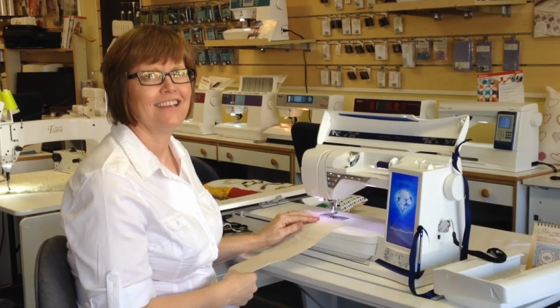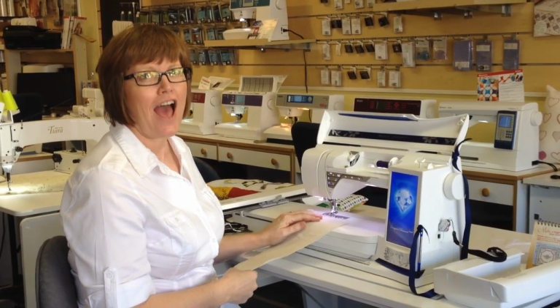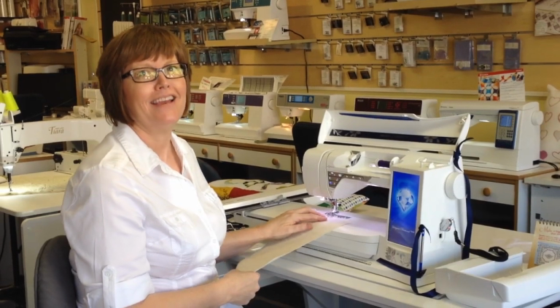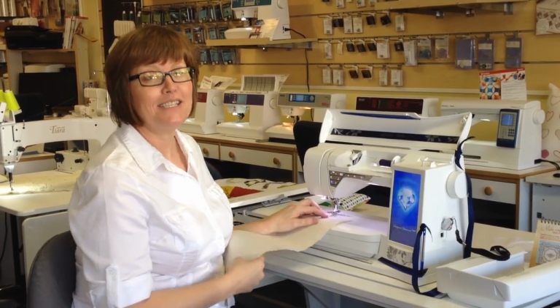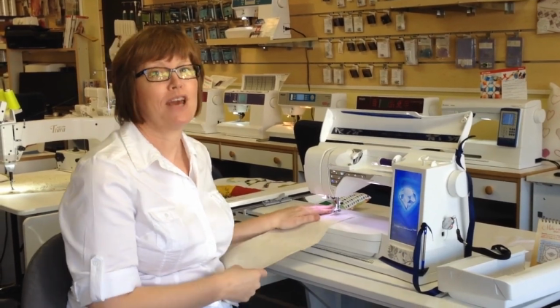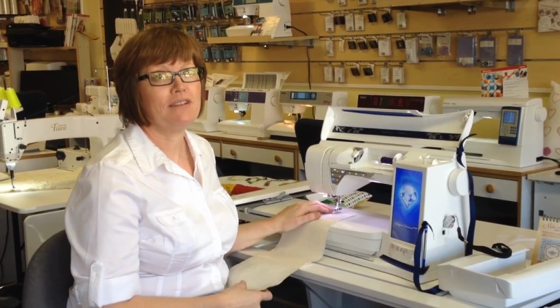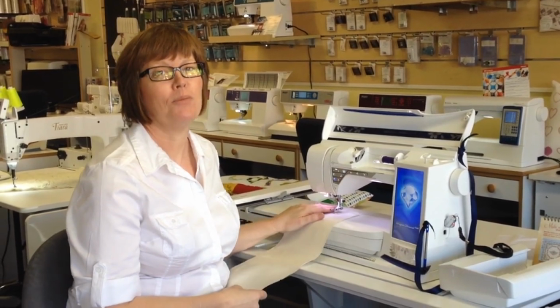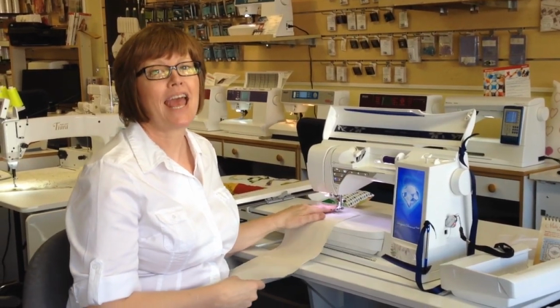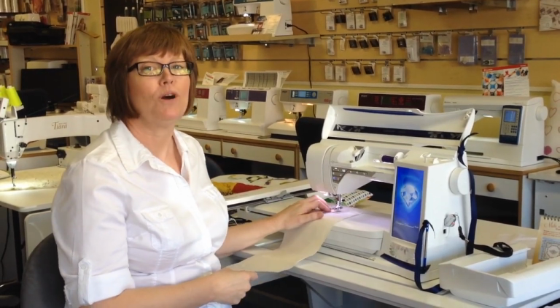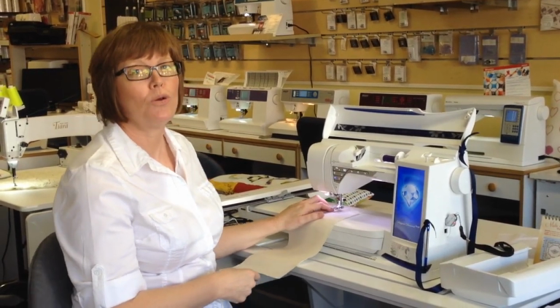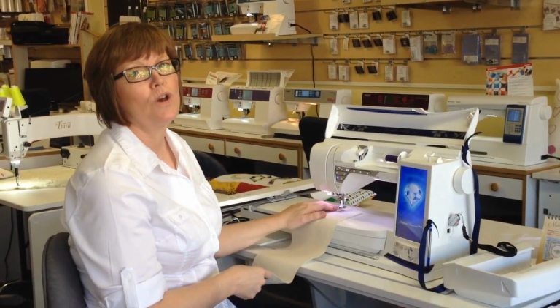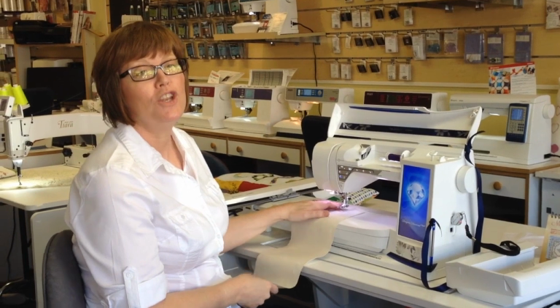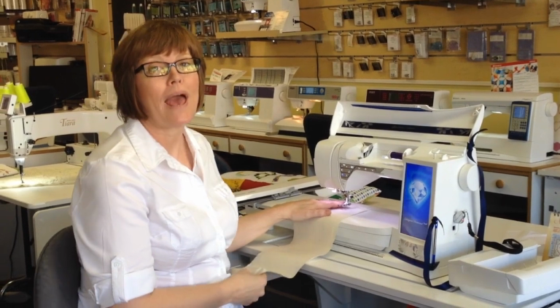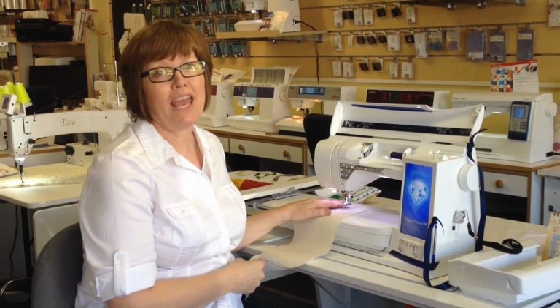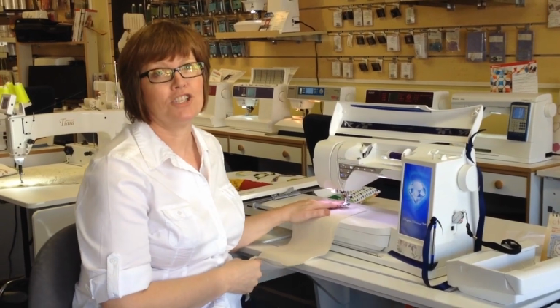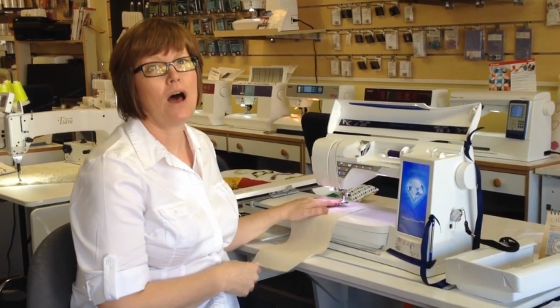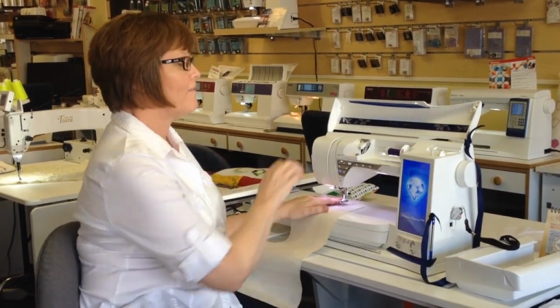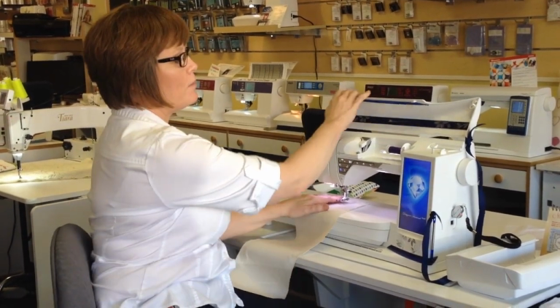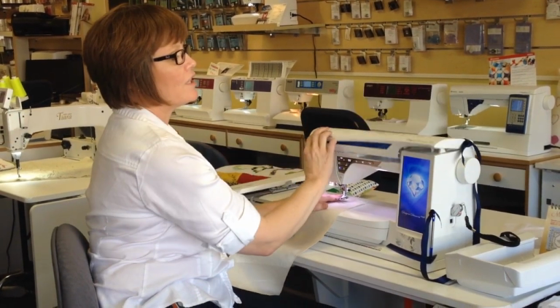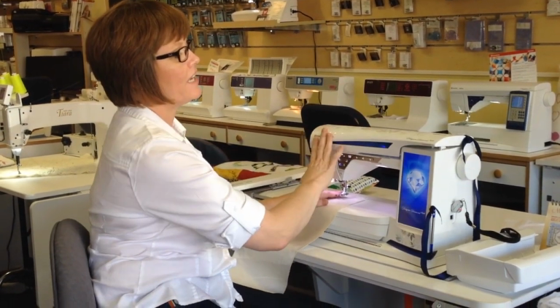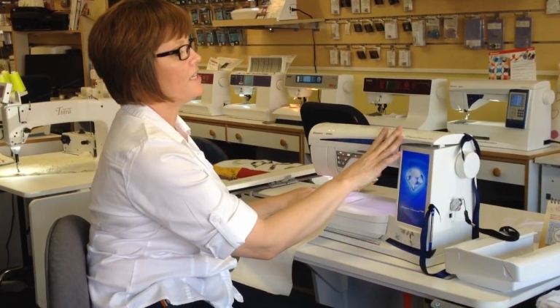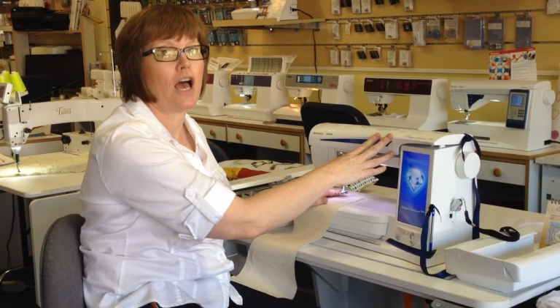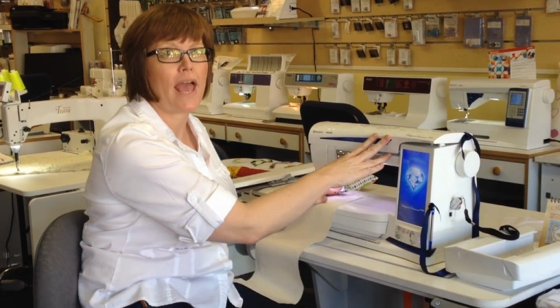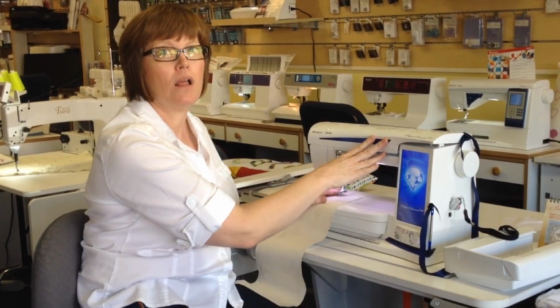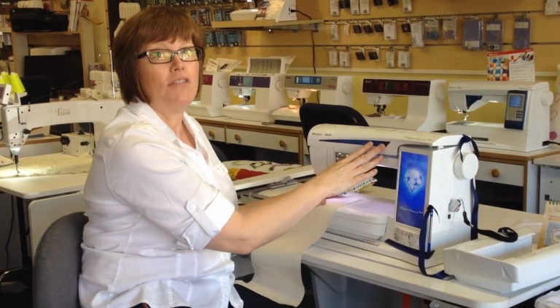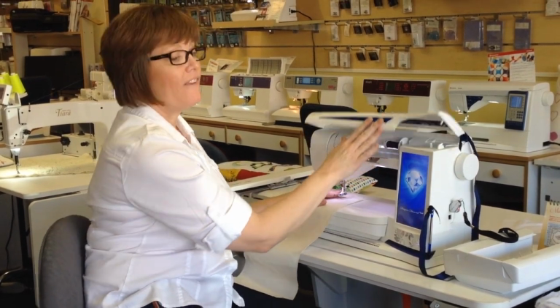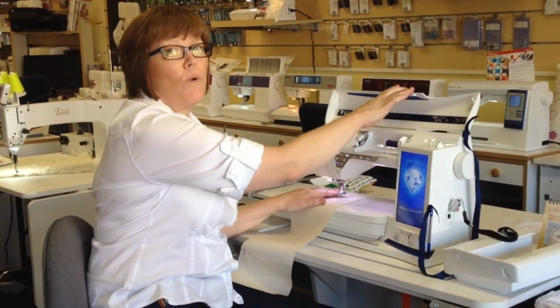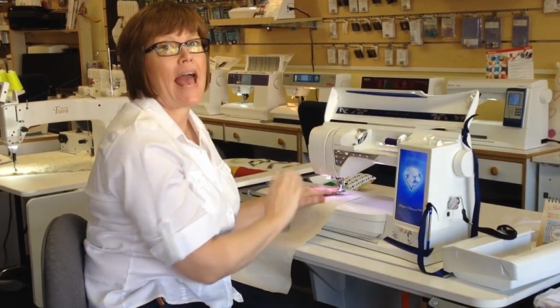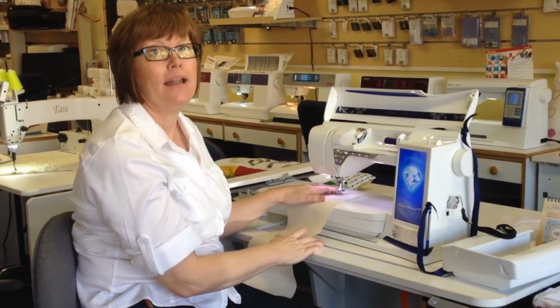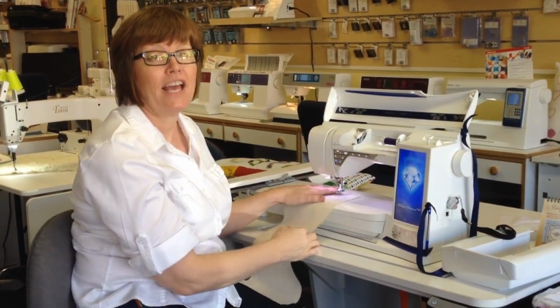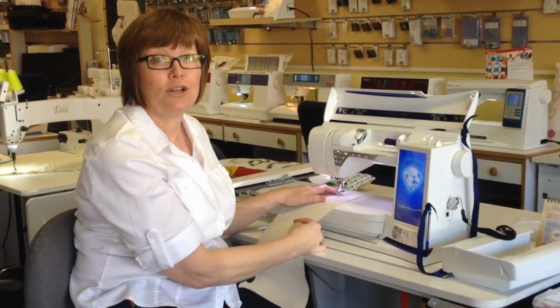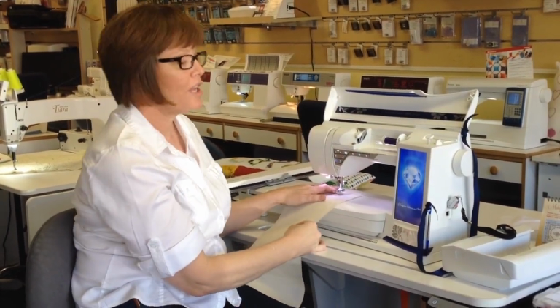Hi, it's Lisa from Tanner Sewing and Vacuum, and today I want to show you the new applique stitches available exclusively on the Designer Diamond Royale. They're a really fun way to add a little texture to any project.